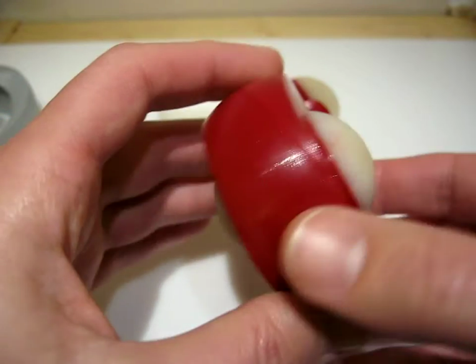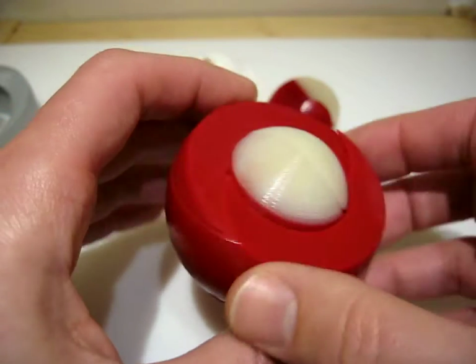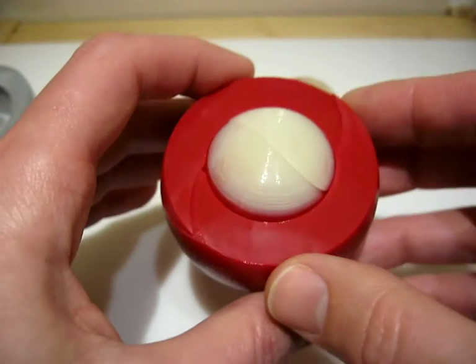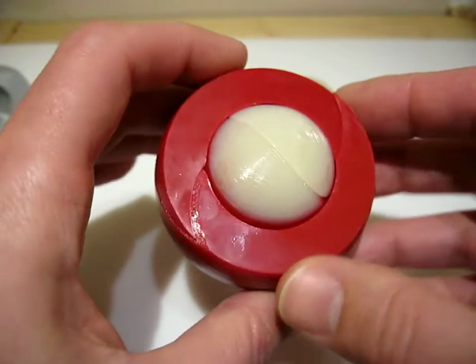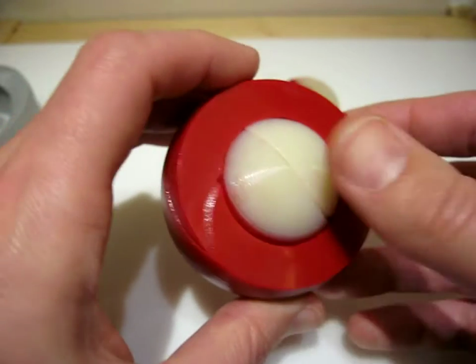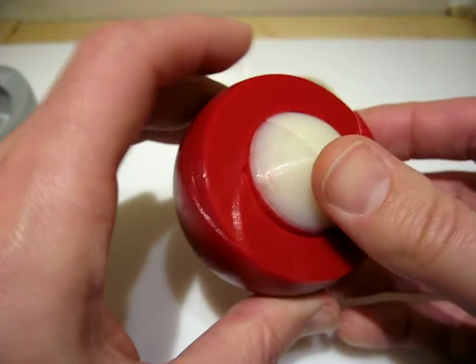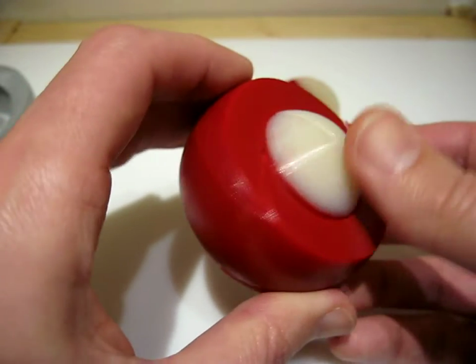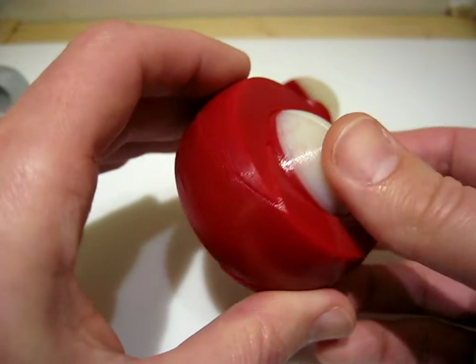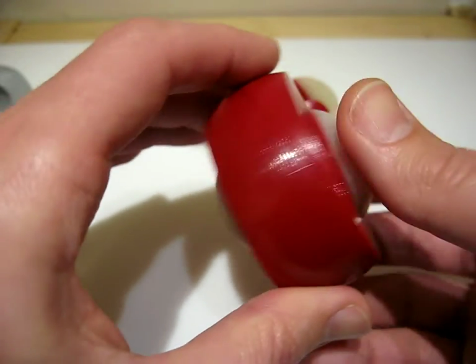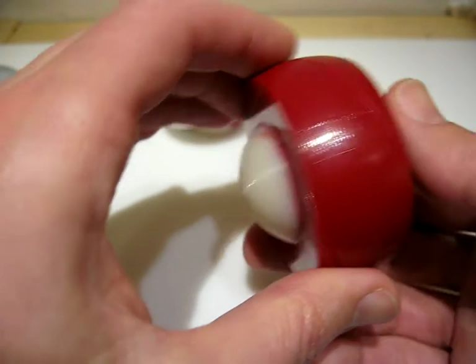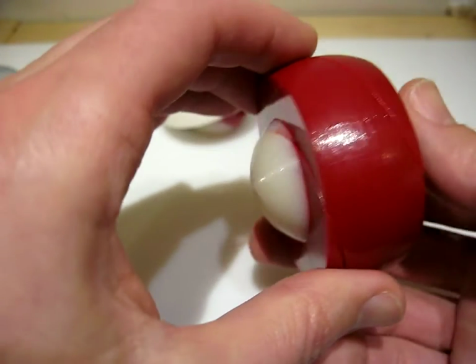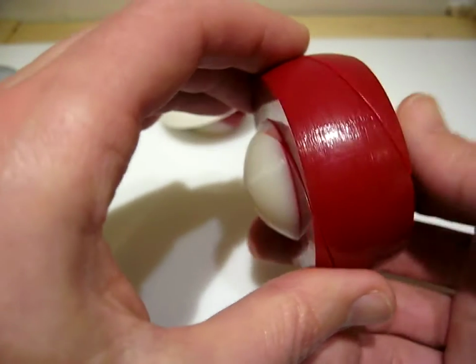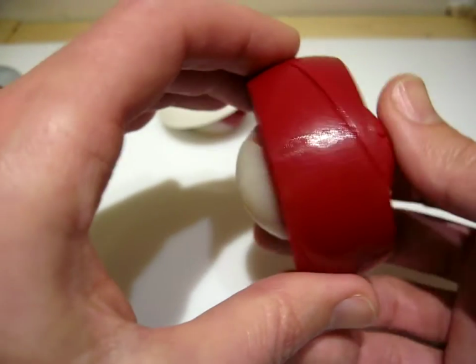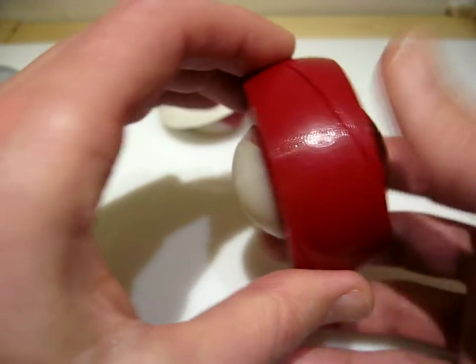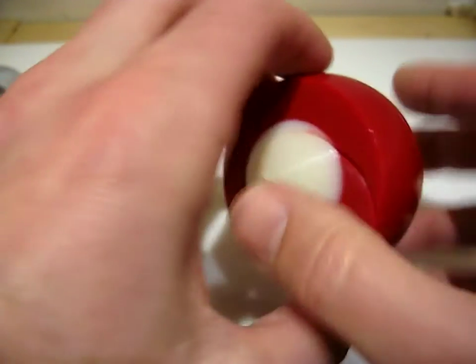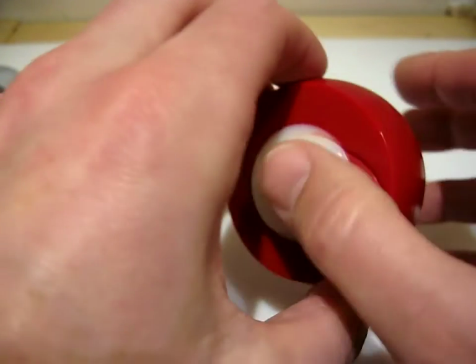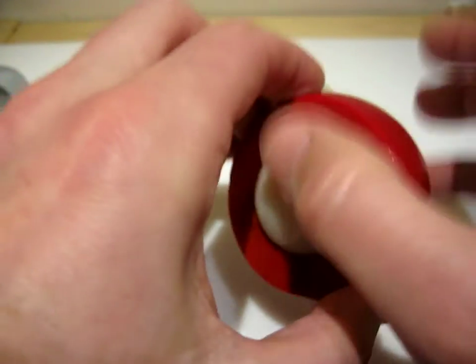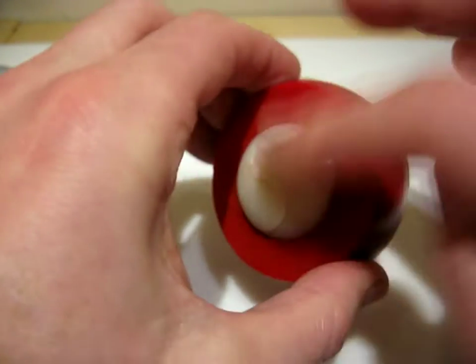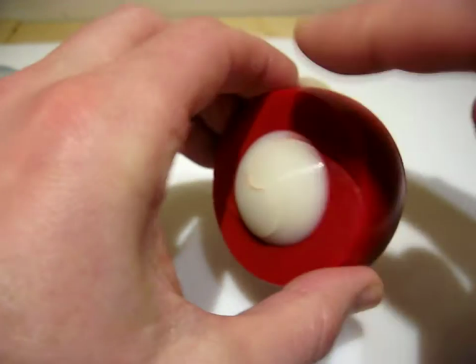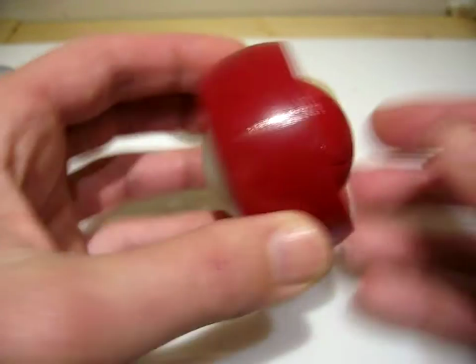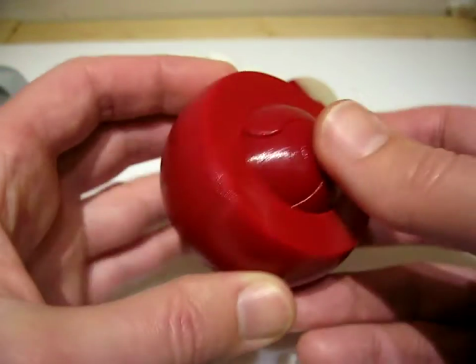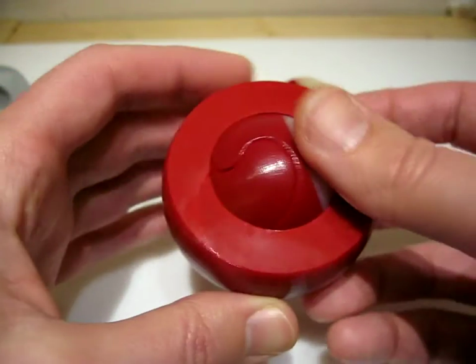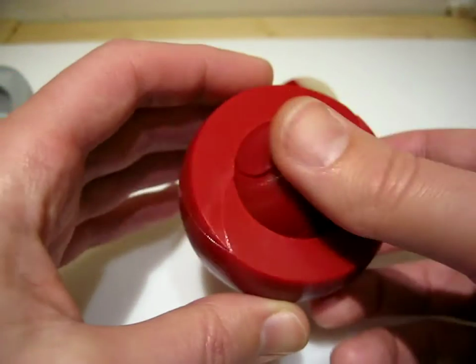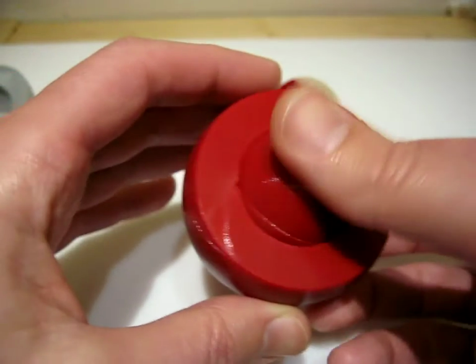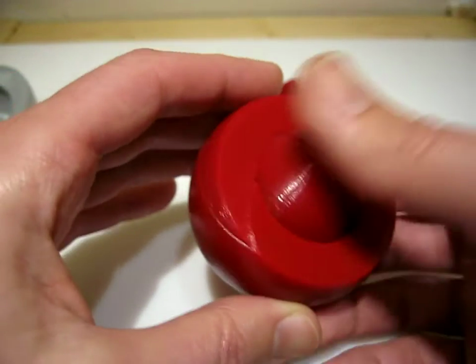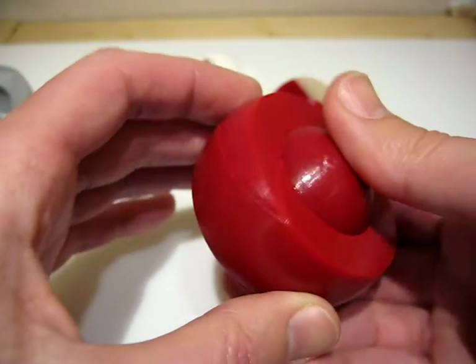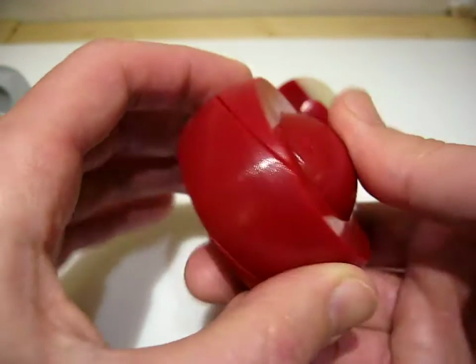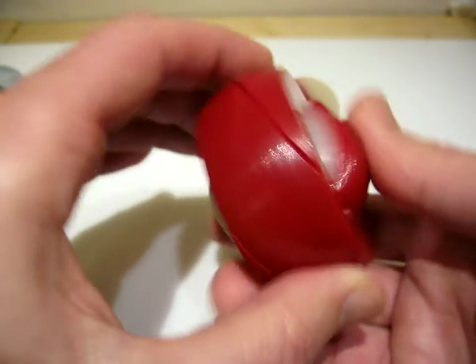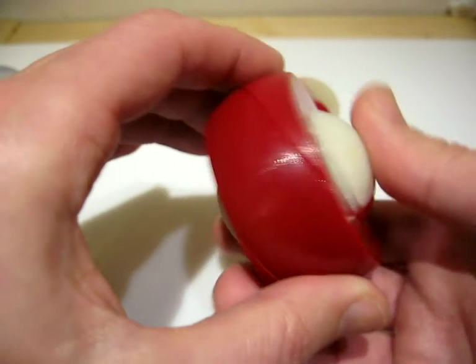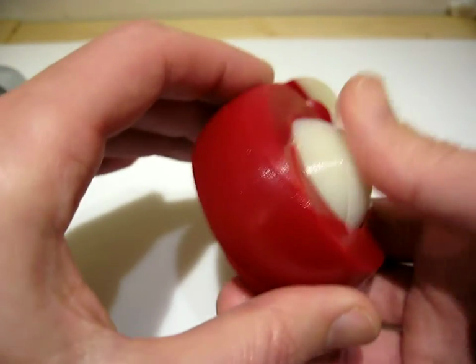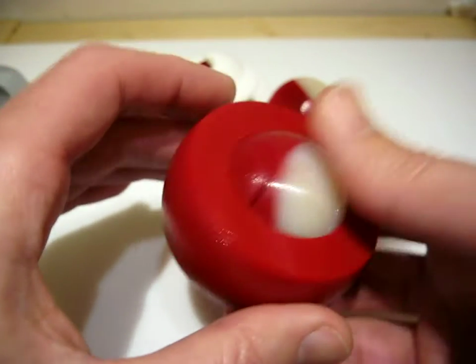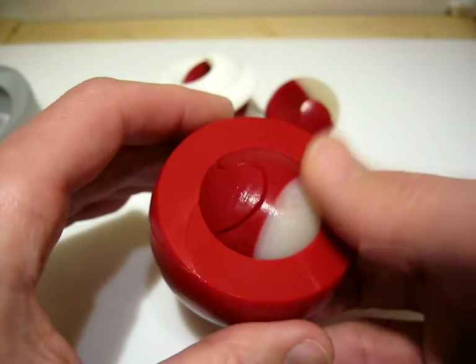On the other side, this ball sticks out. This is actually a dome on this side, and this side is actually the maneuverable ball part.